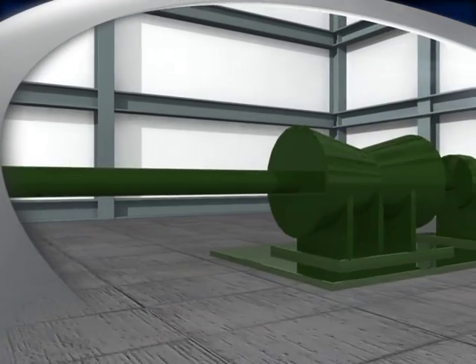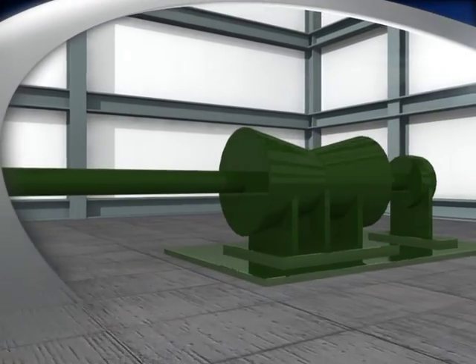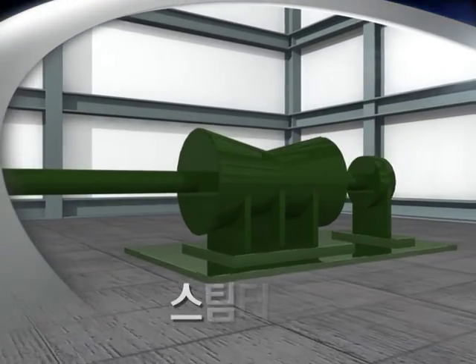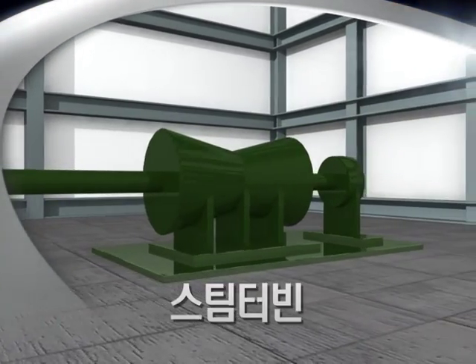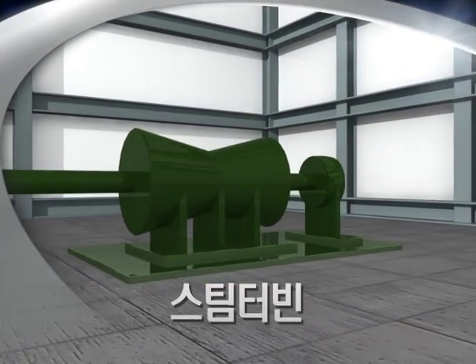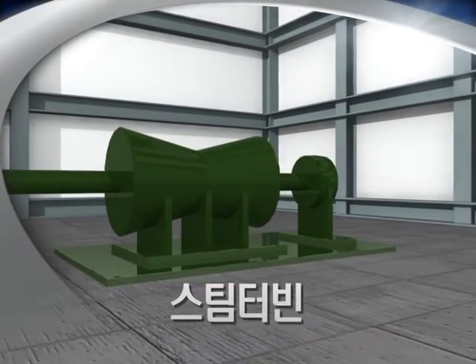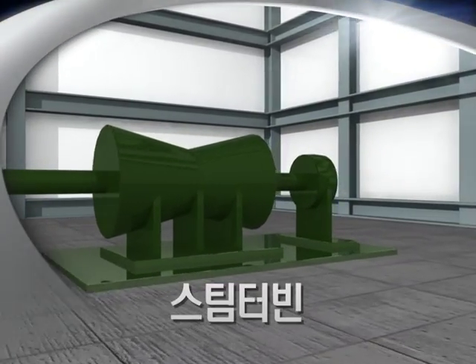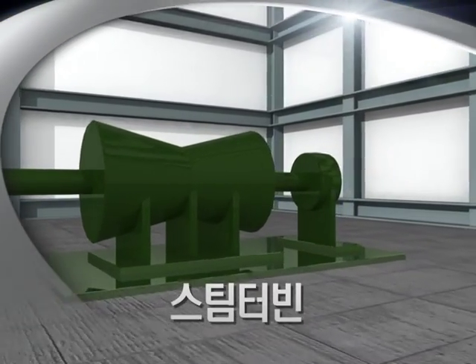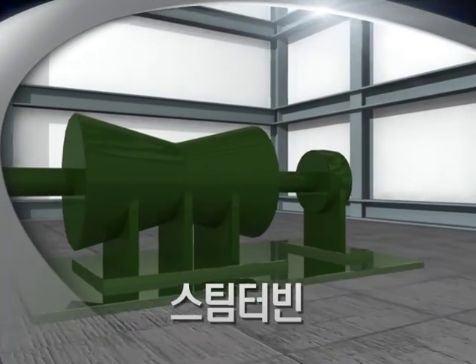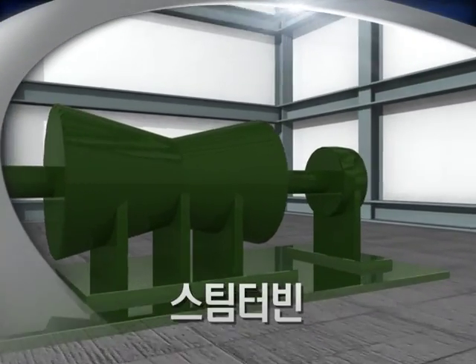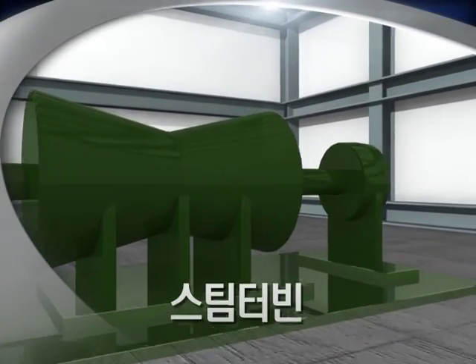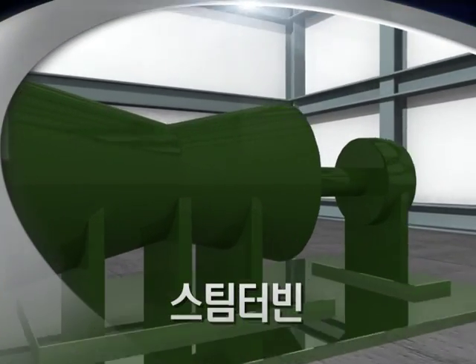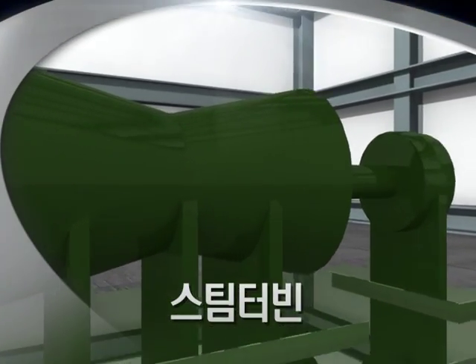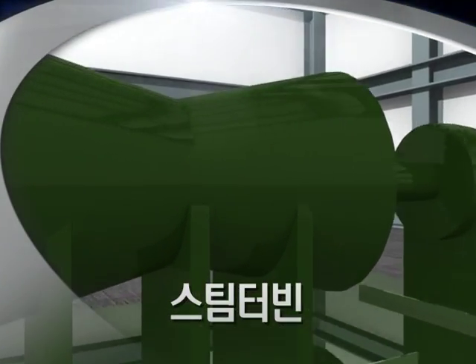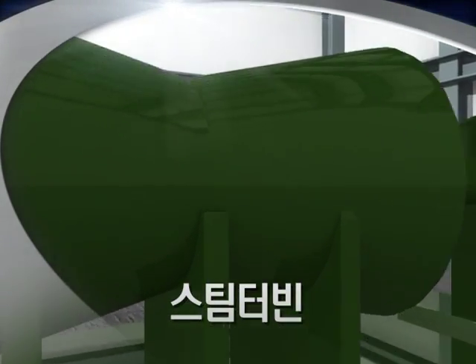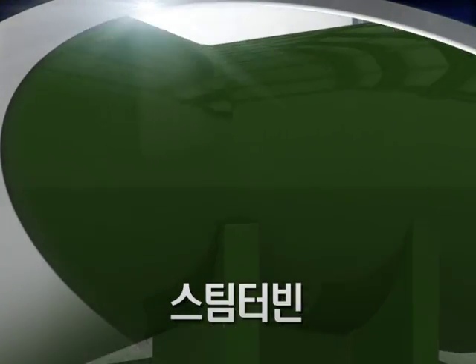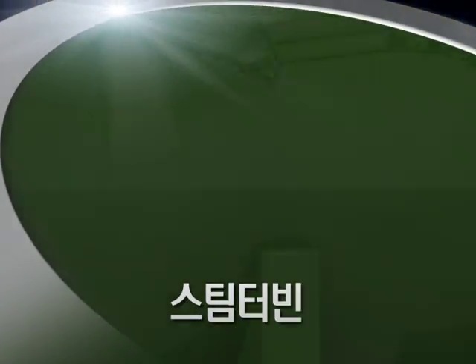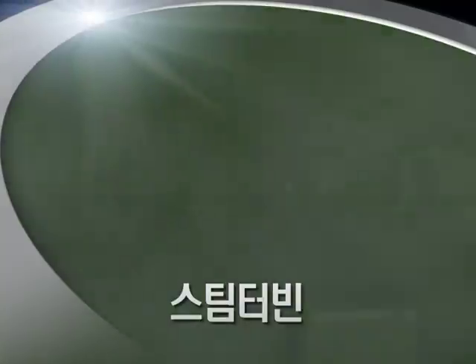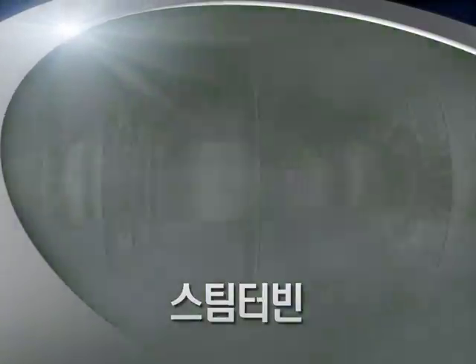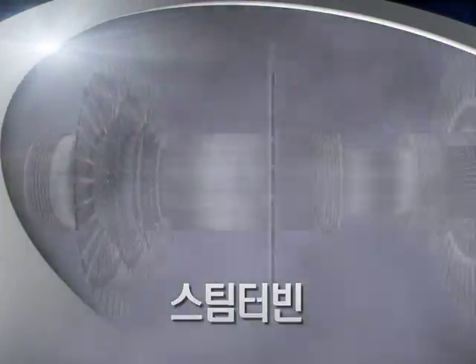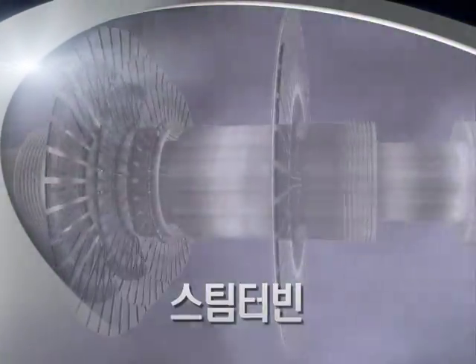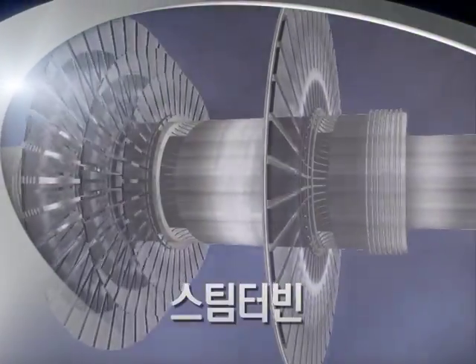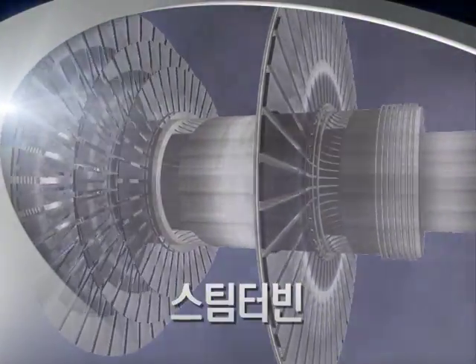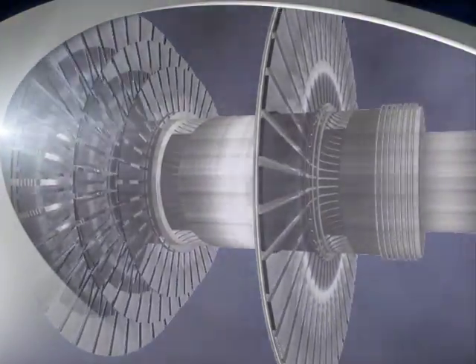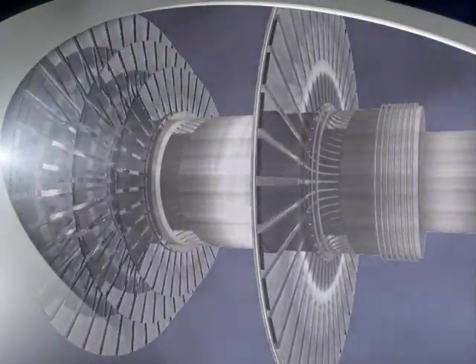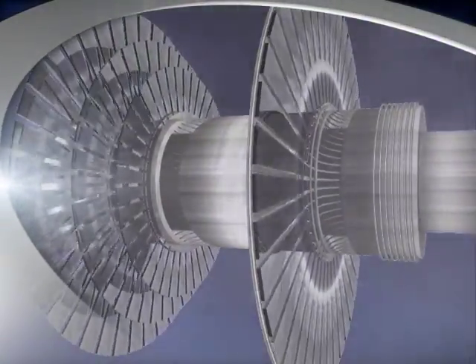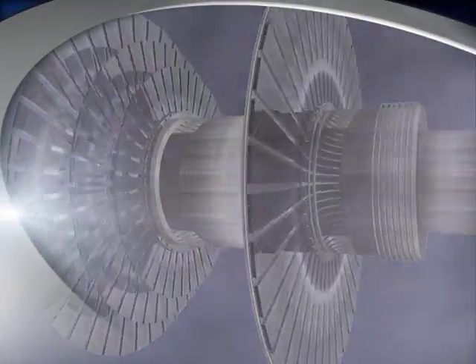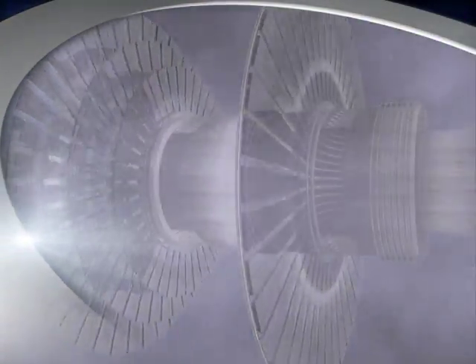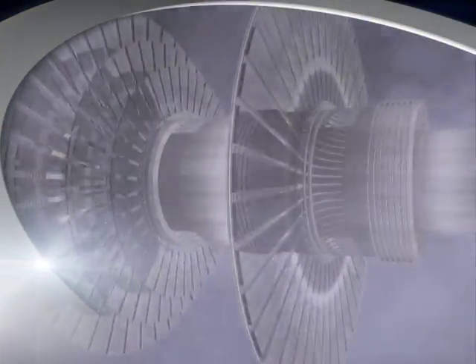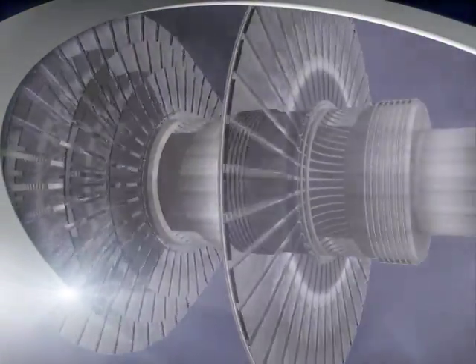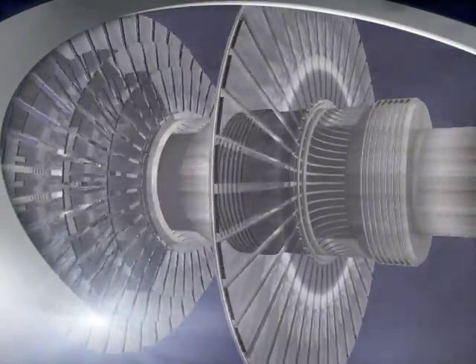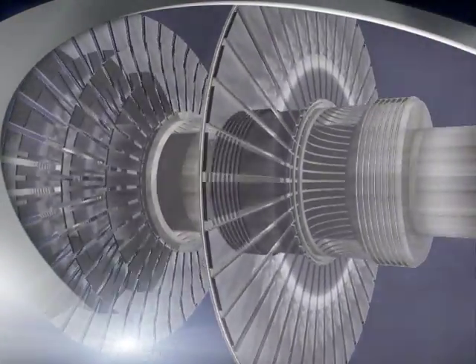The final steam is used to operate the turbine and generator to produce electricity, or is used as process steam for industry.